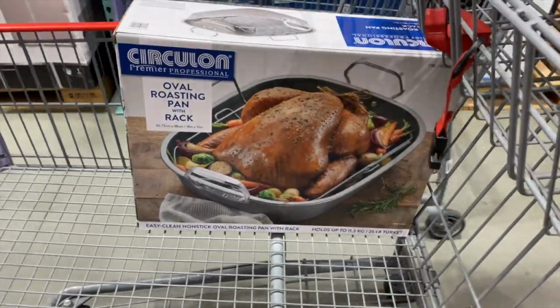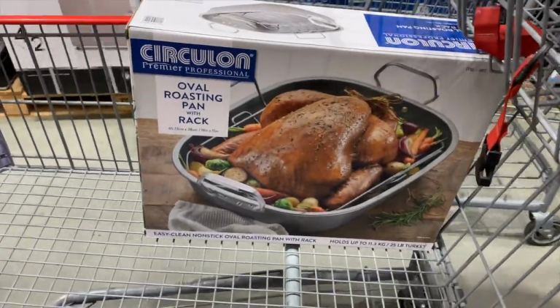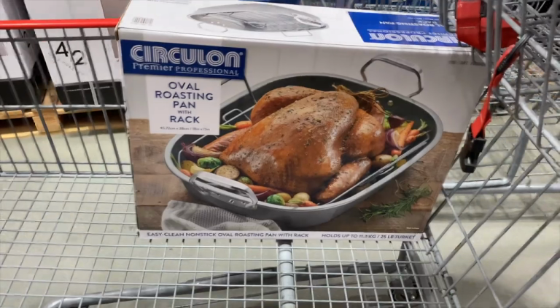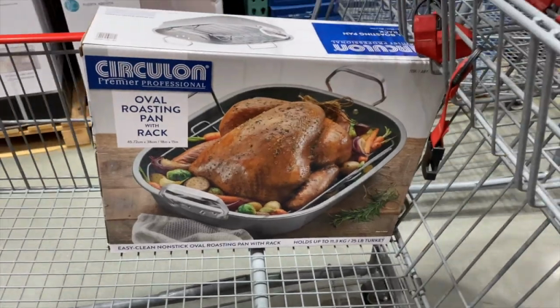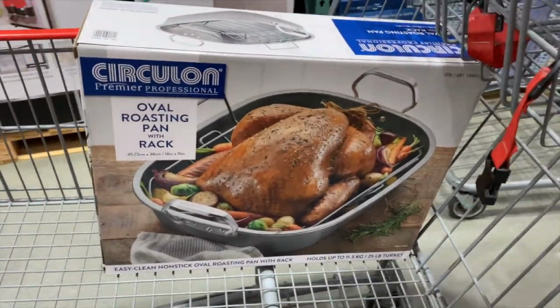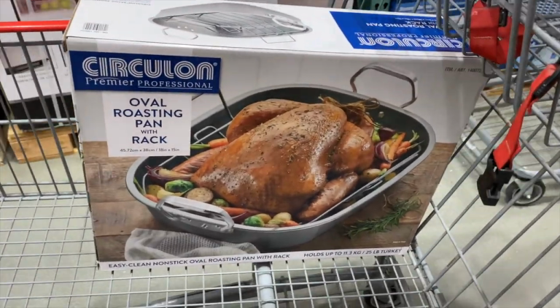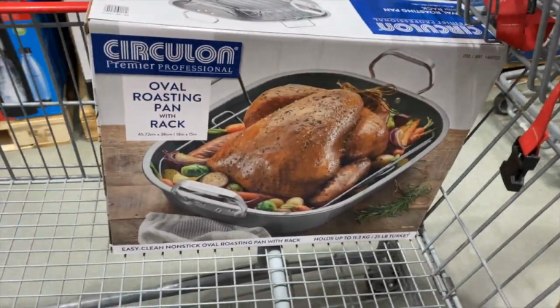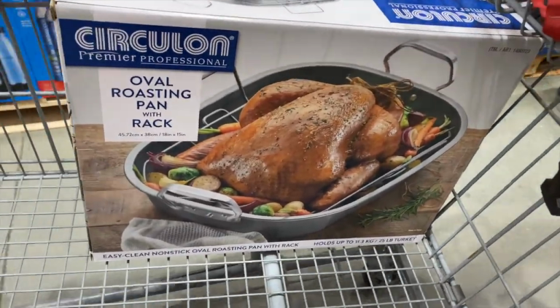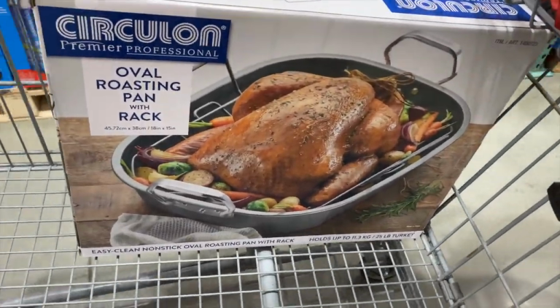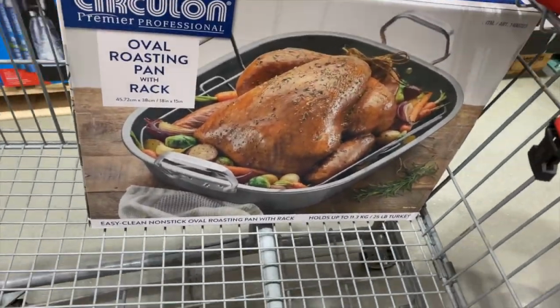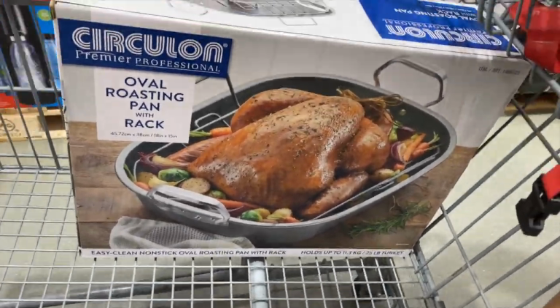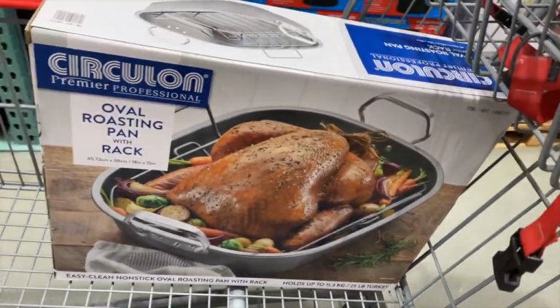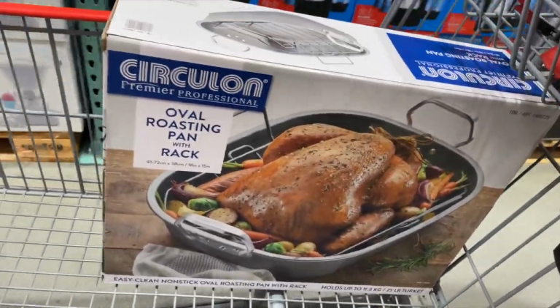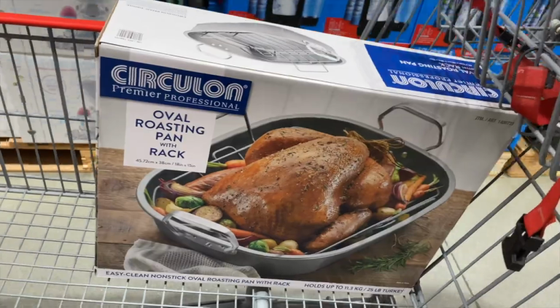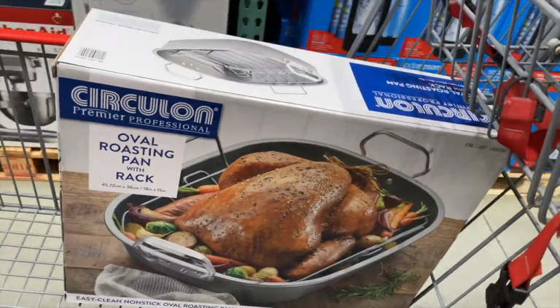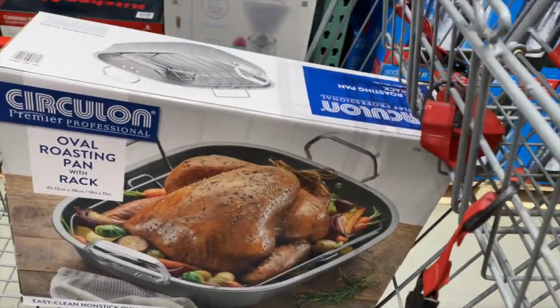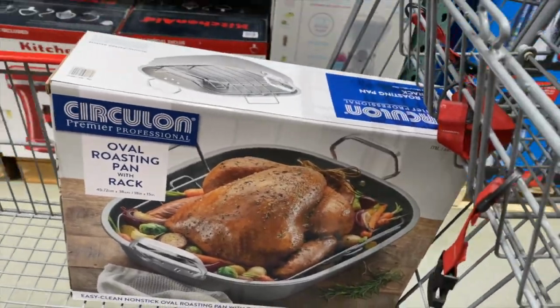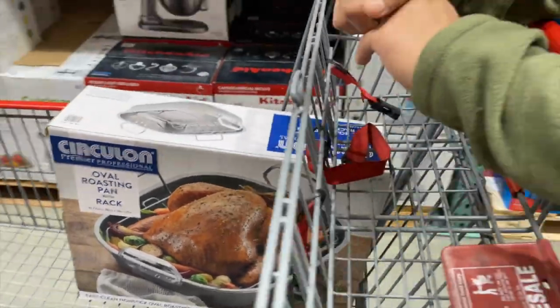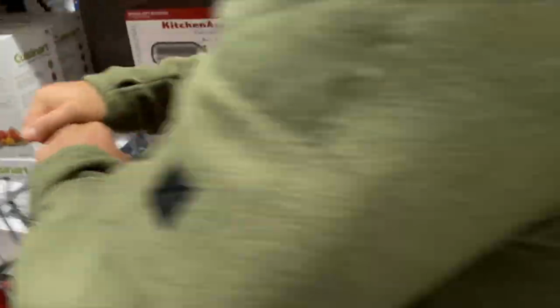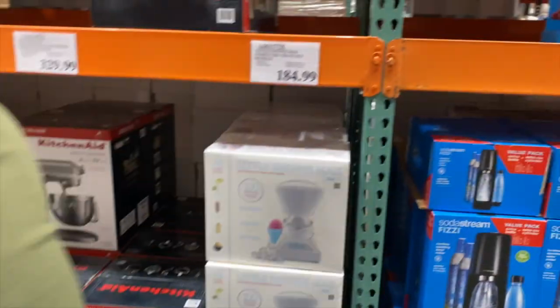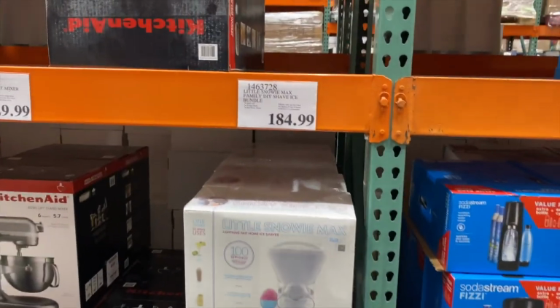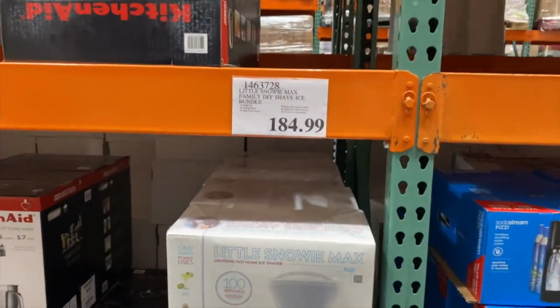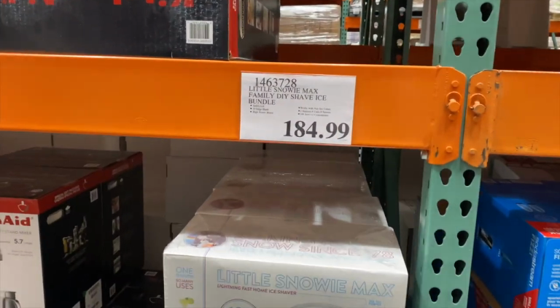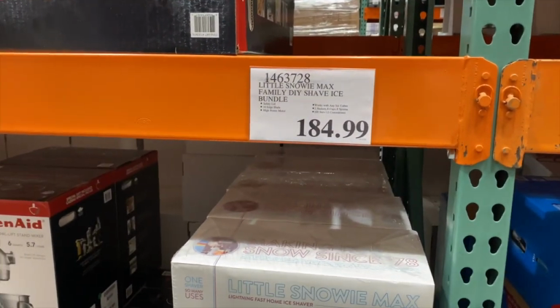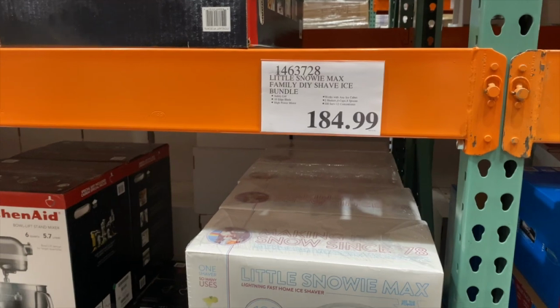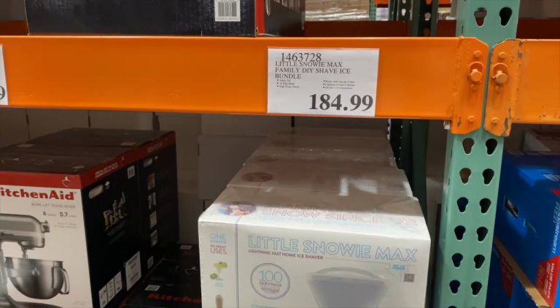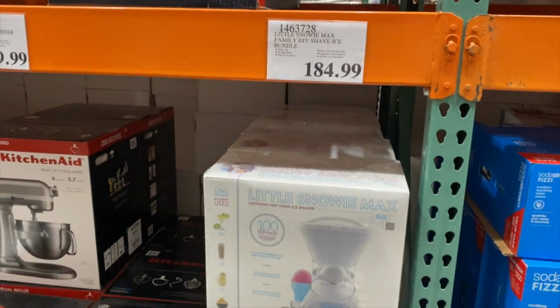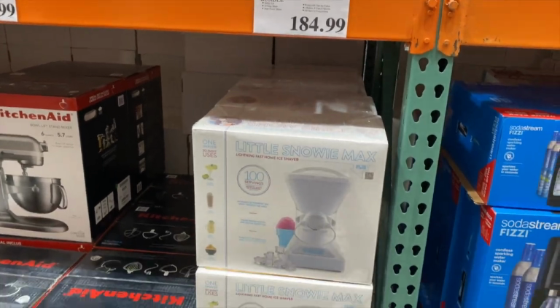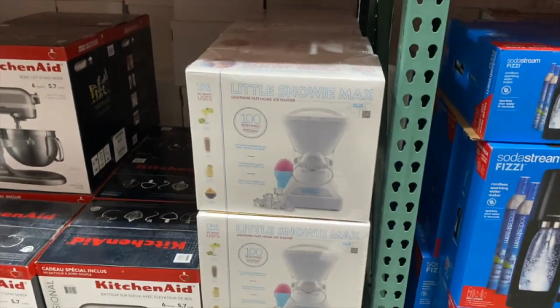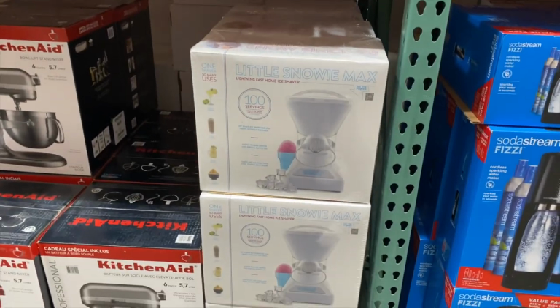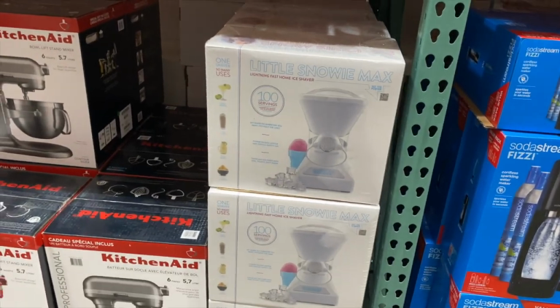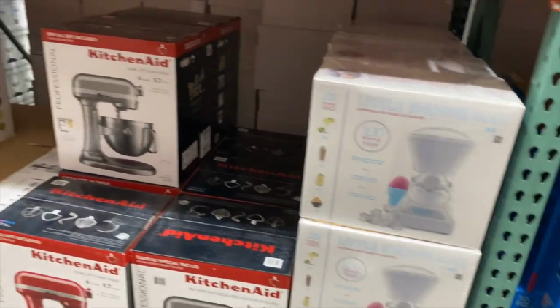So first item we got — oval roasting pan with rack. I'm going to attempt the turkey, you guys. Hopefully I don't mess it up. Oh, this is really cute. Little Snowy Max Family DIY Shave Ice Bundle — $184. So random.